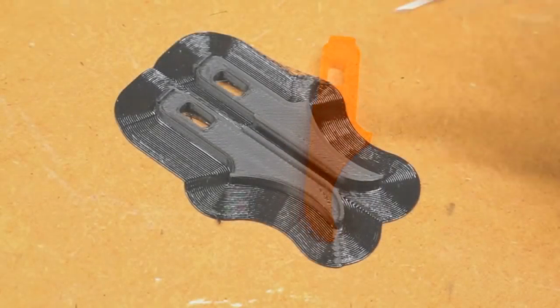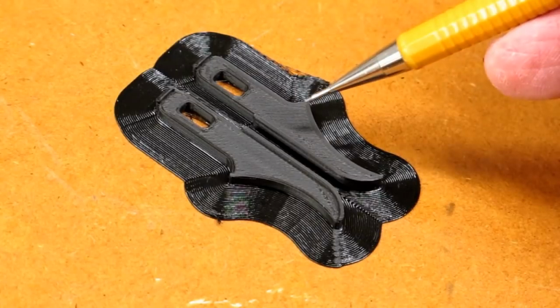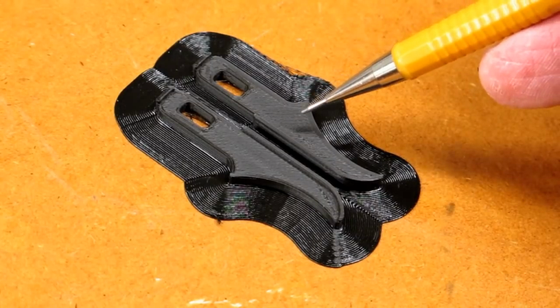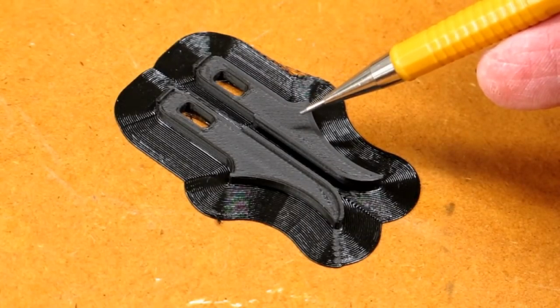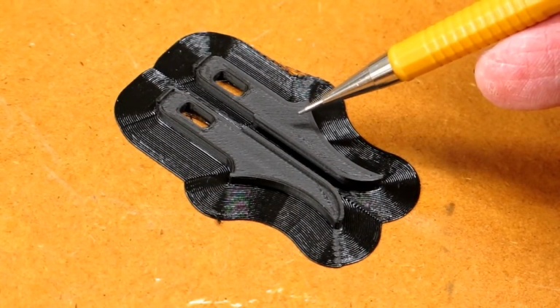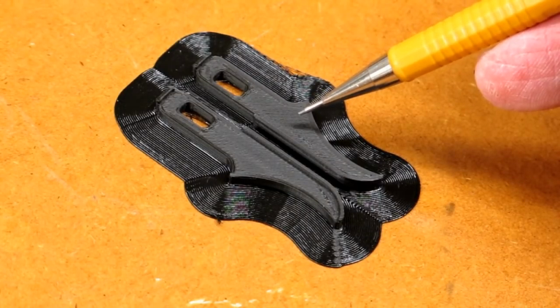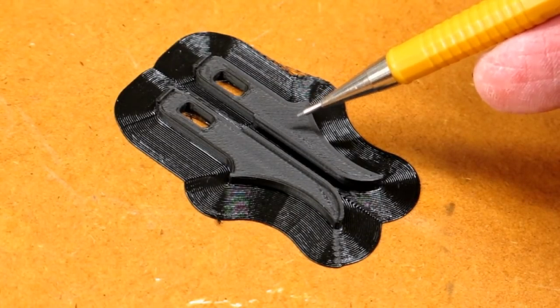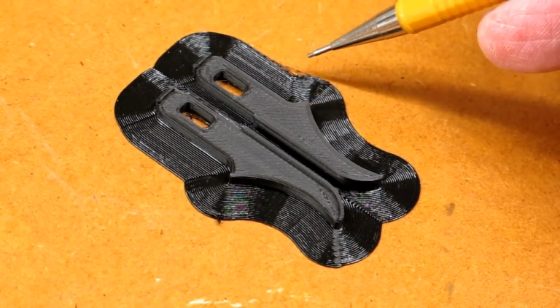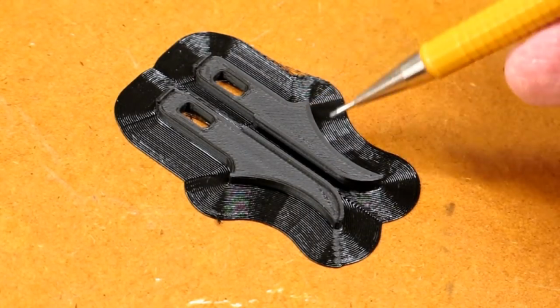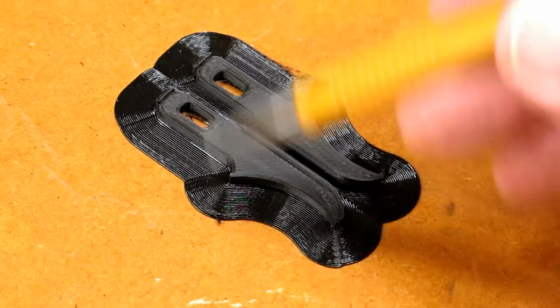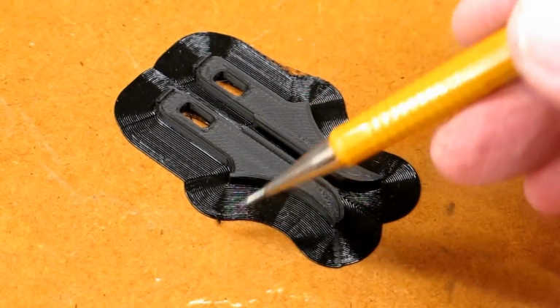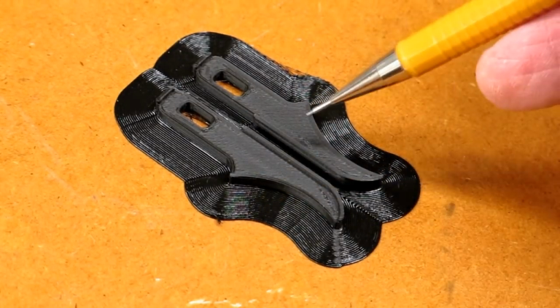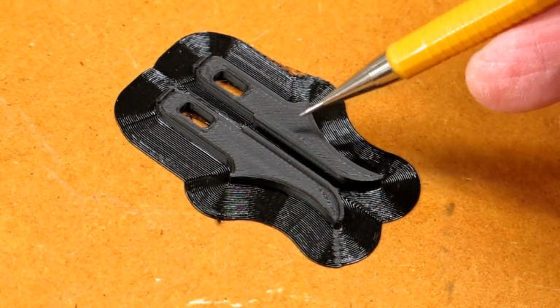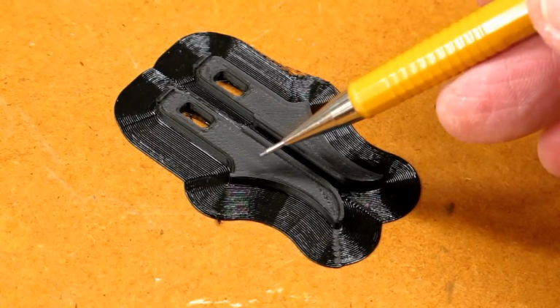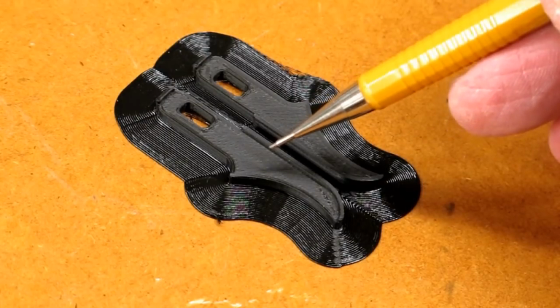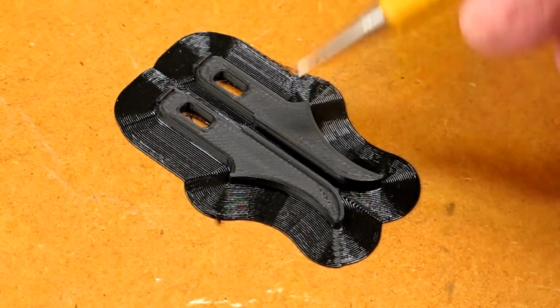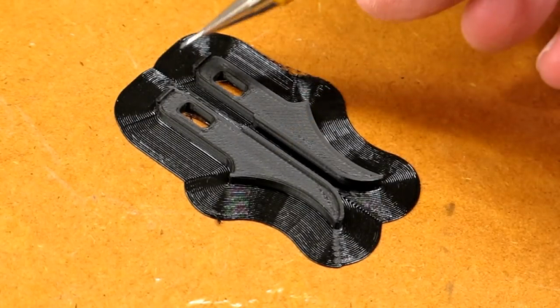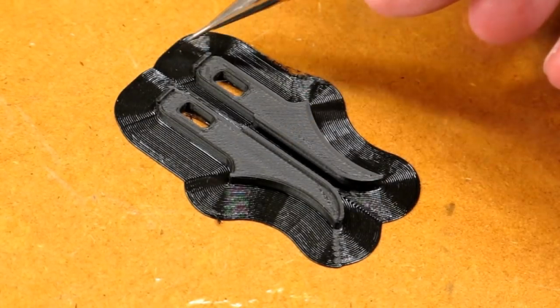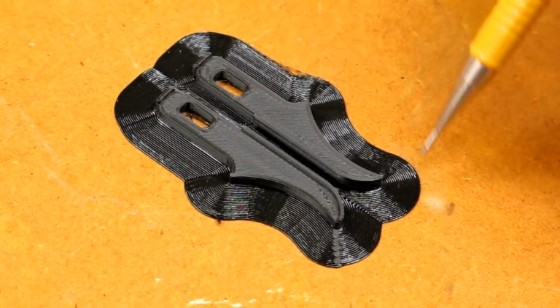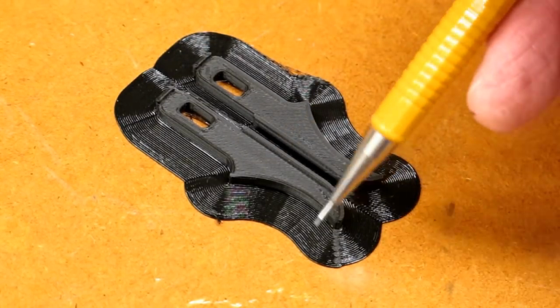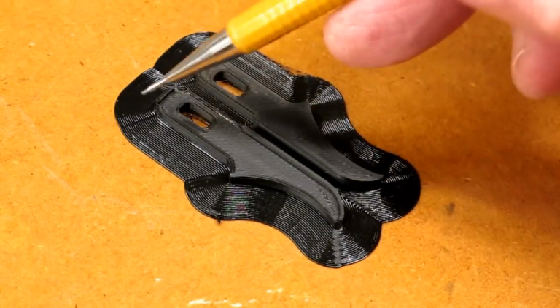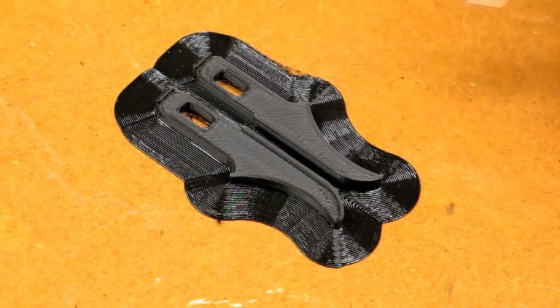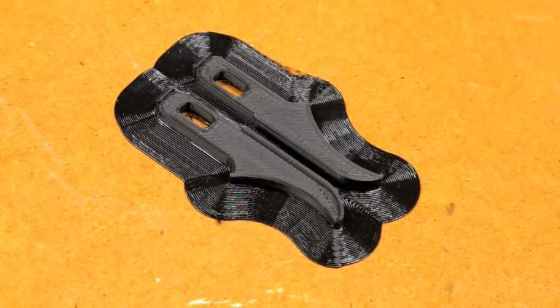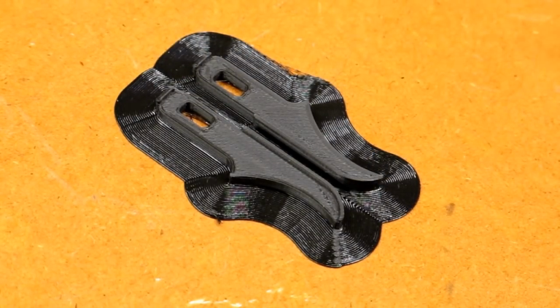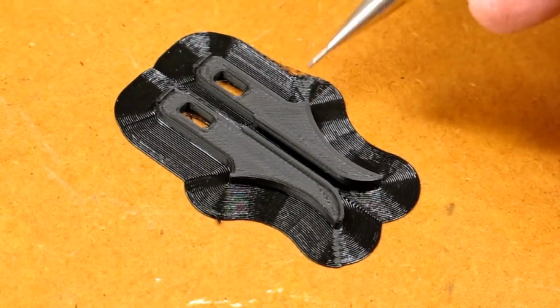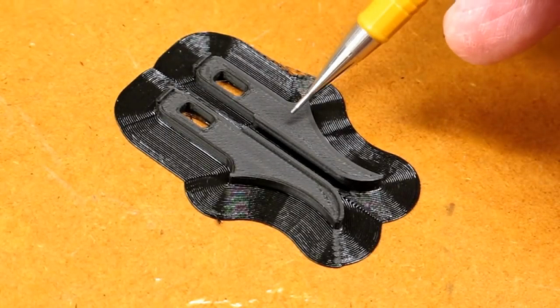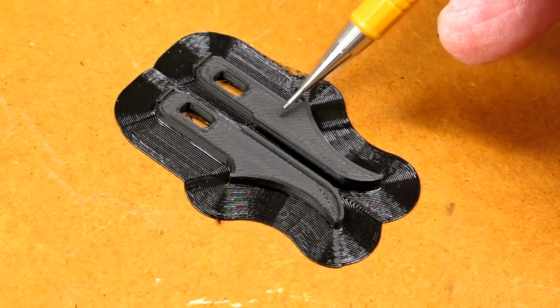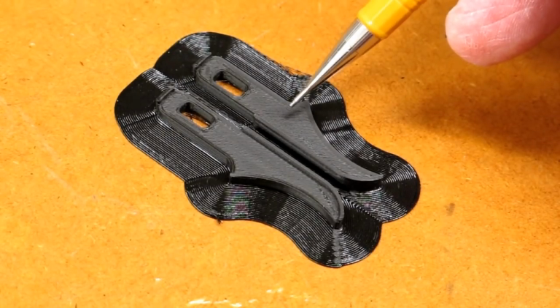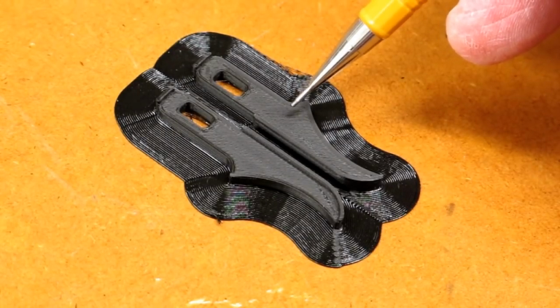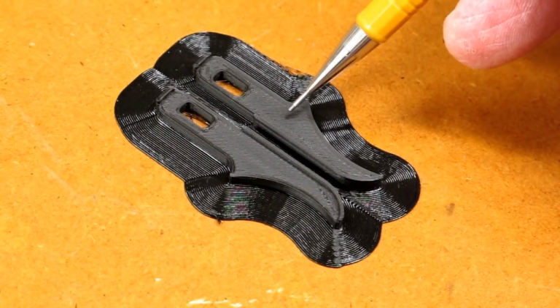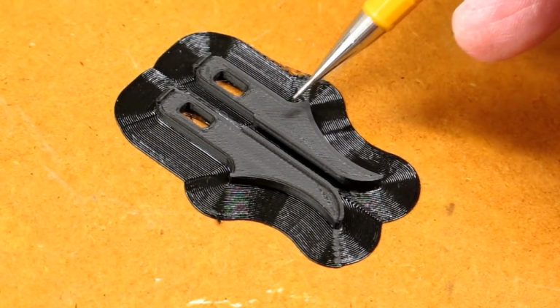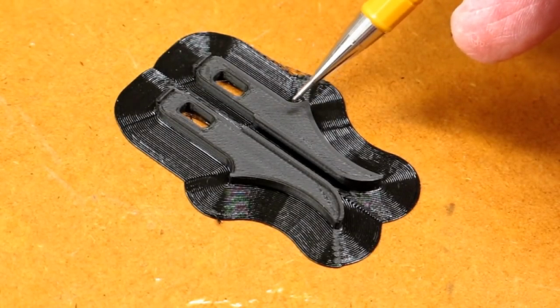The STL file loaded into Cura. I duplicated it, mirrored it, it gave me a left and a right, and then I'm using an 8mm brim around this, printed at 0.1mm layer height and 100% infill.